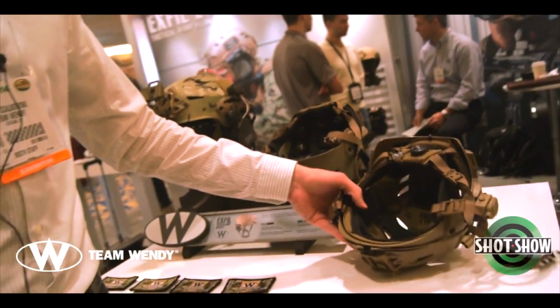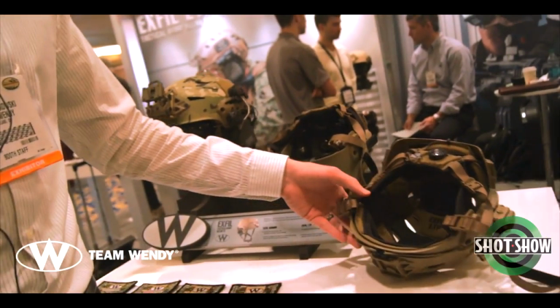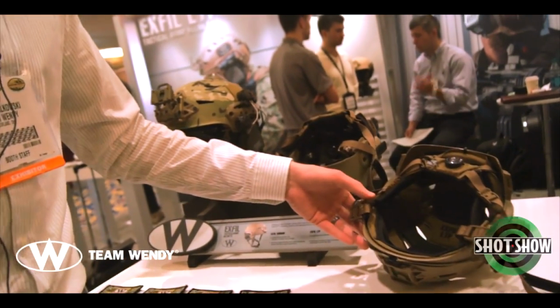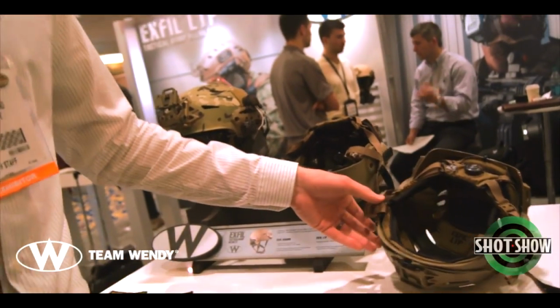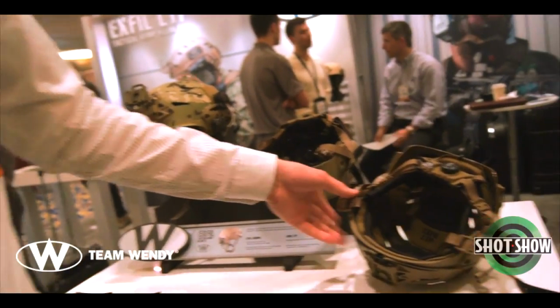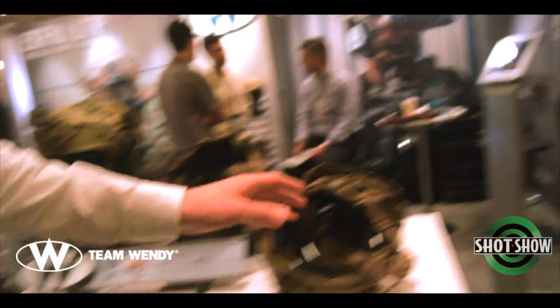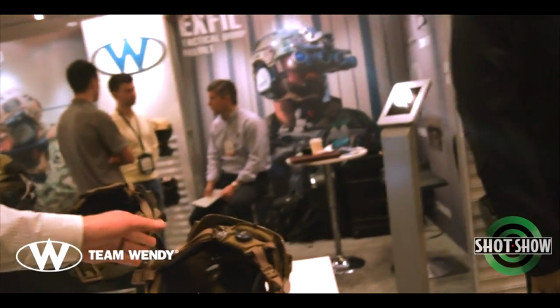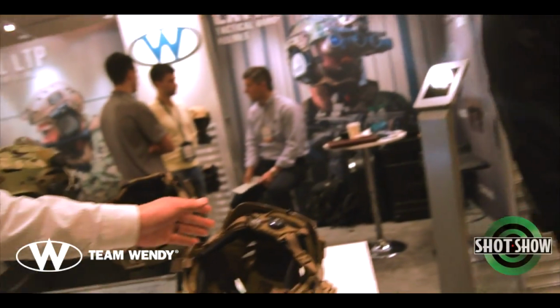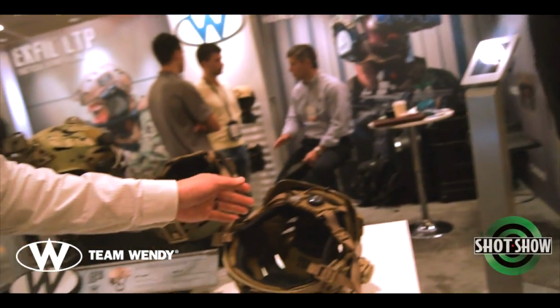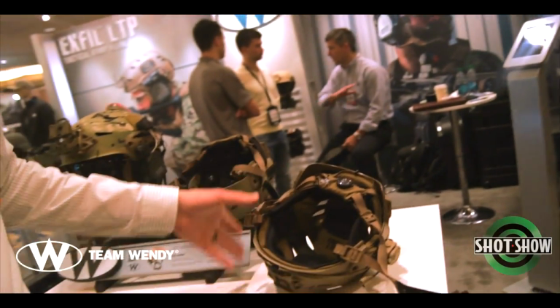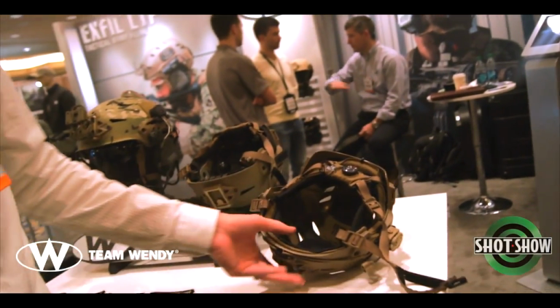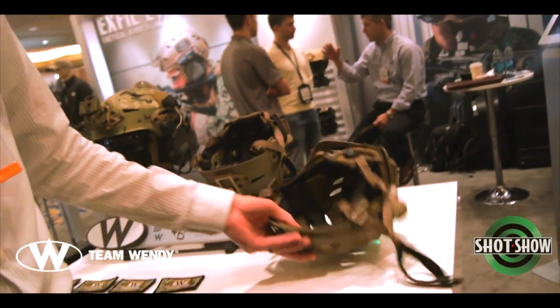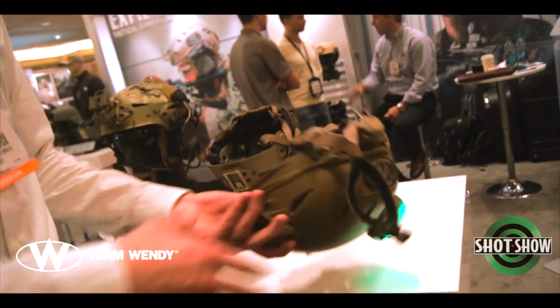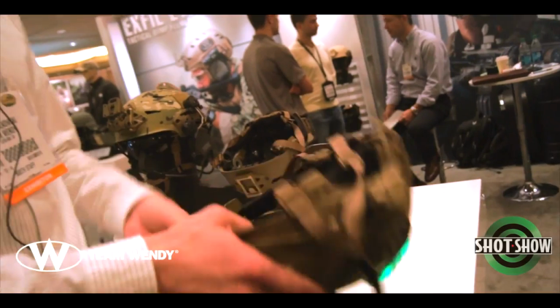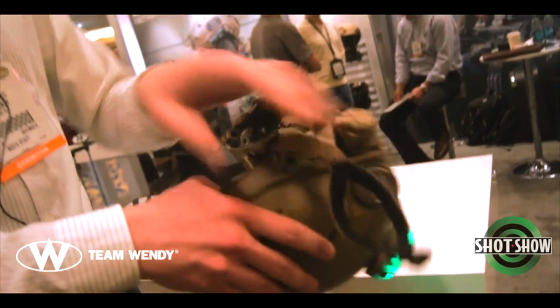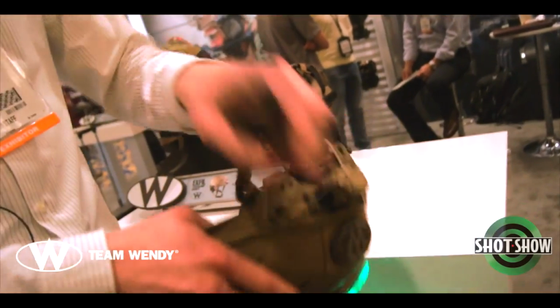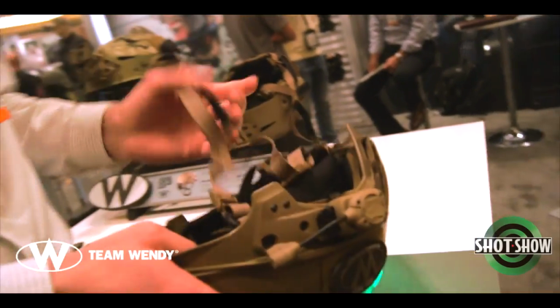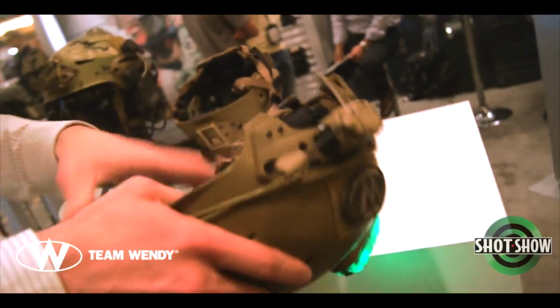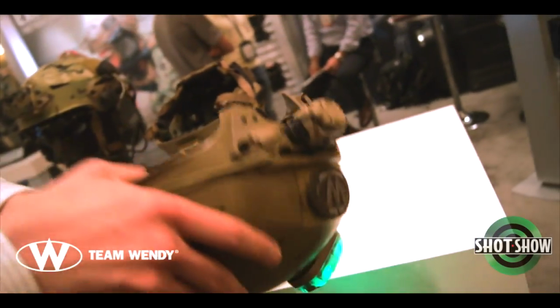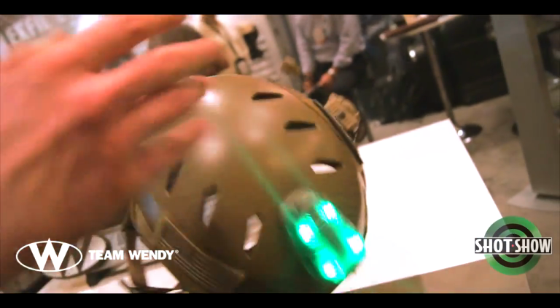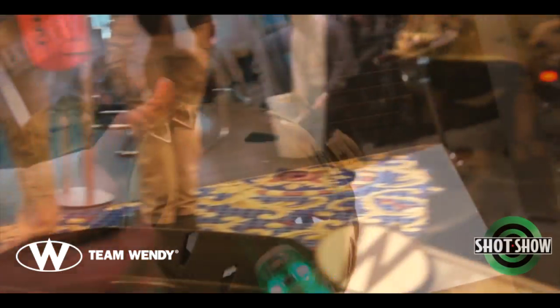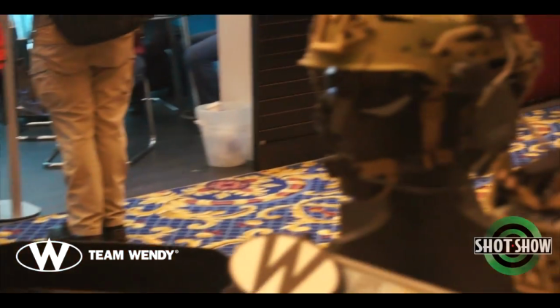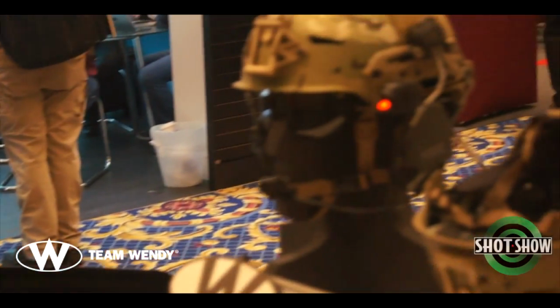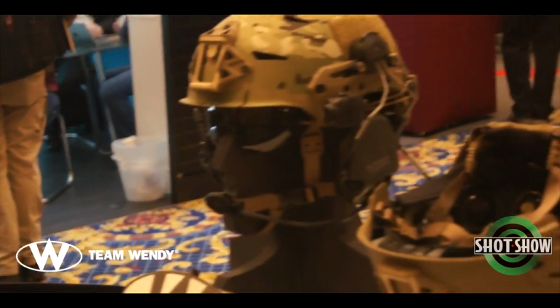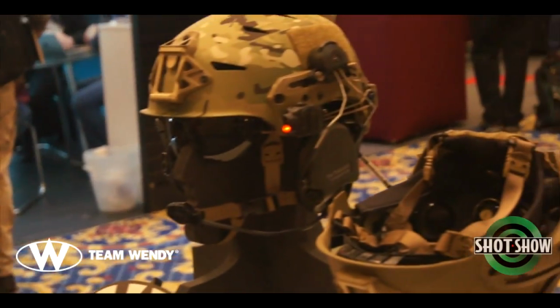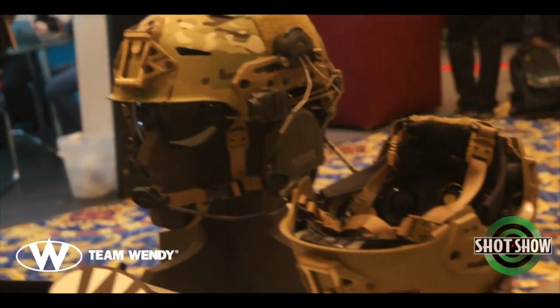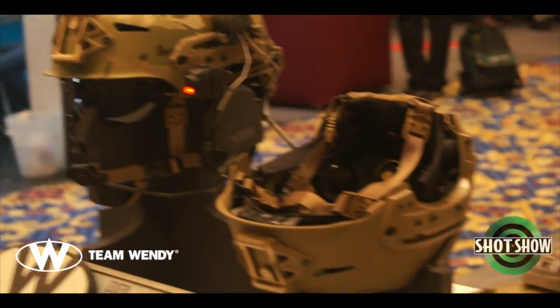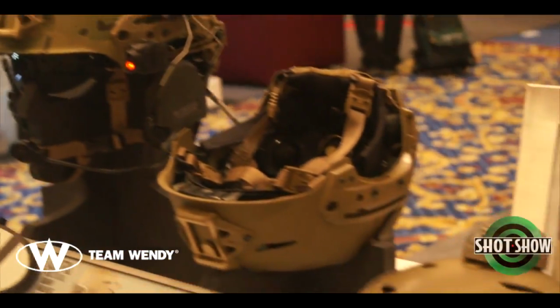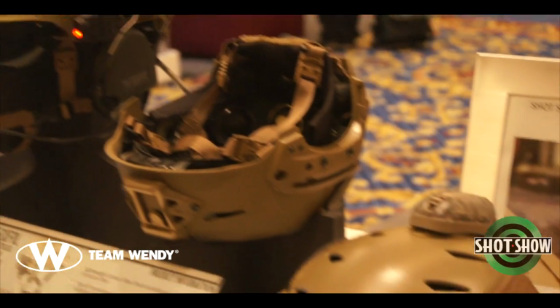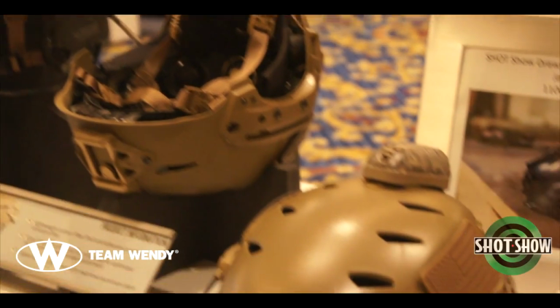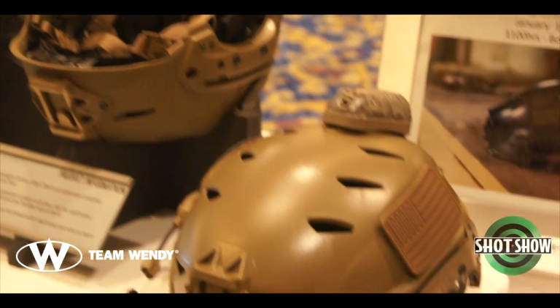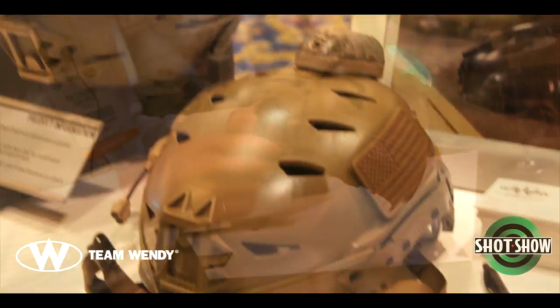One of the other new features we have is our Rail 2.0, which is the new standard on all of our helmets. We do have a replacement program for those that got the Carbon helmet early on.